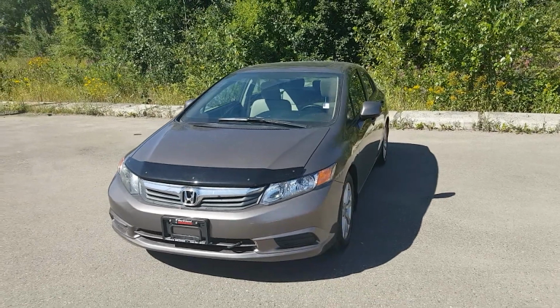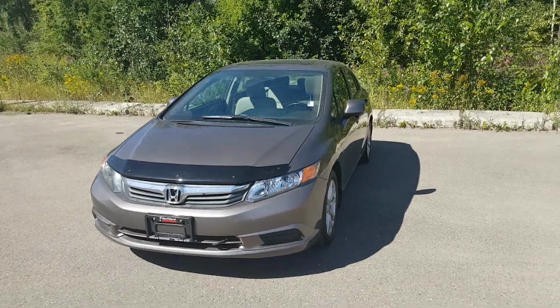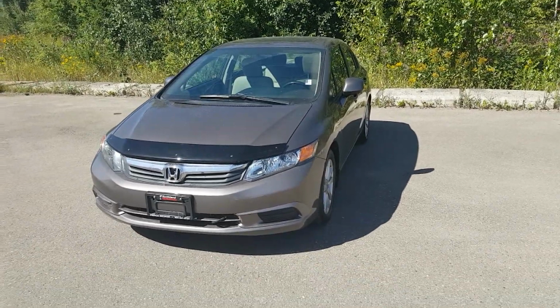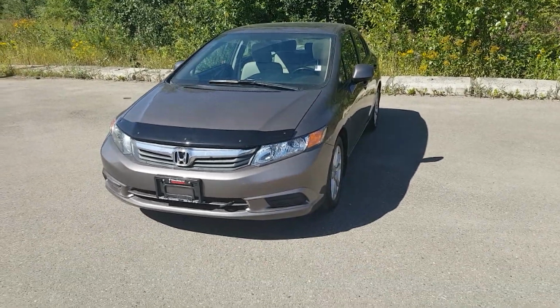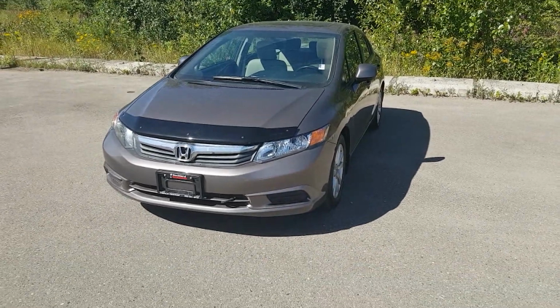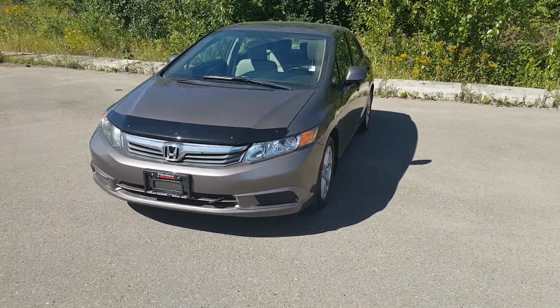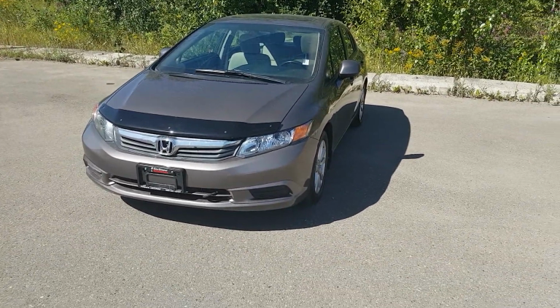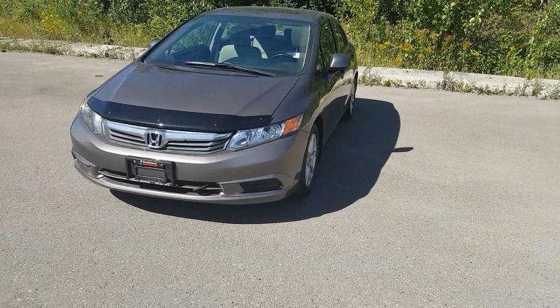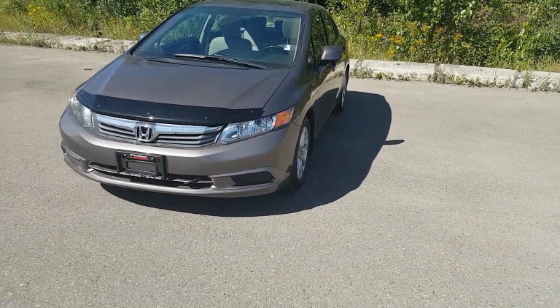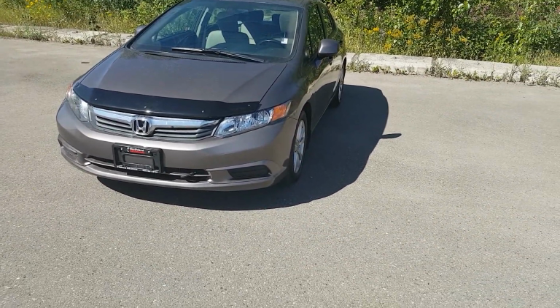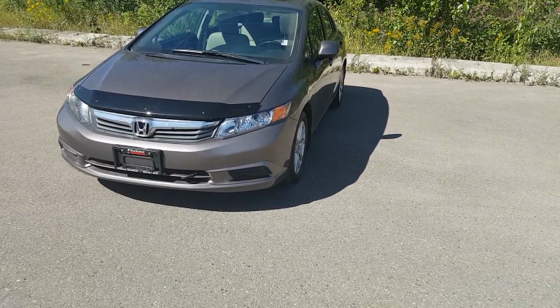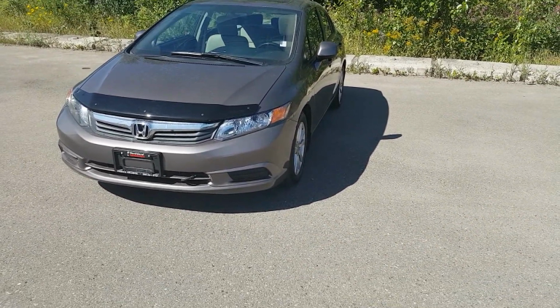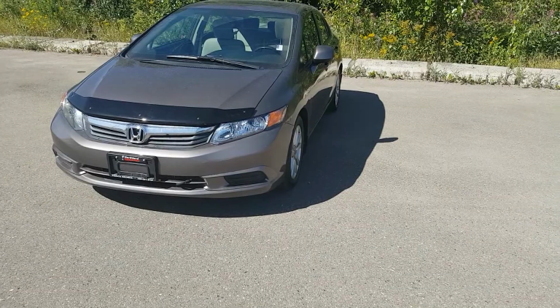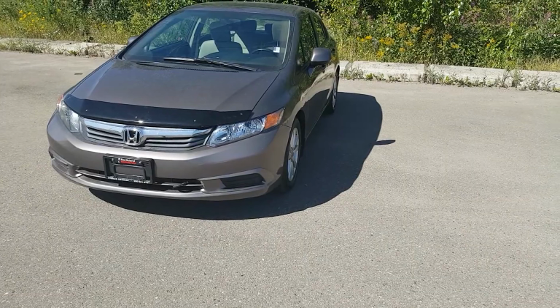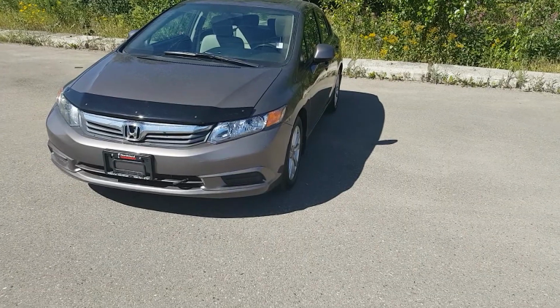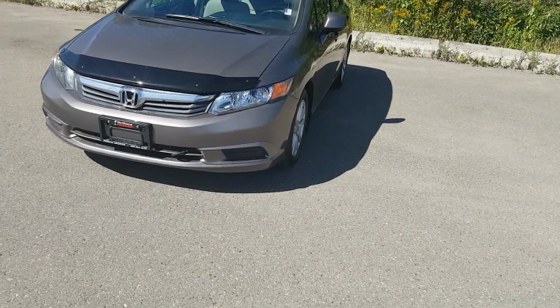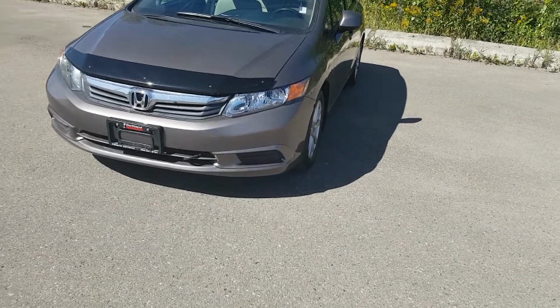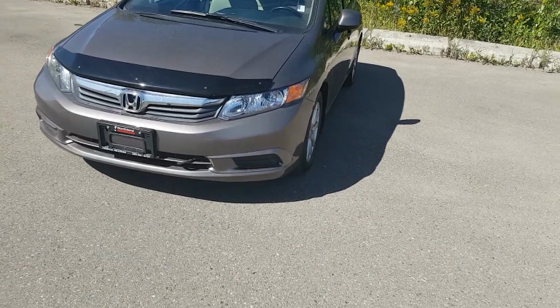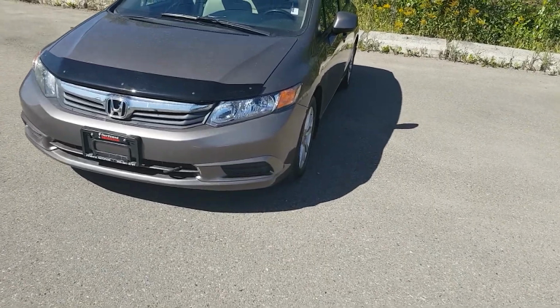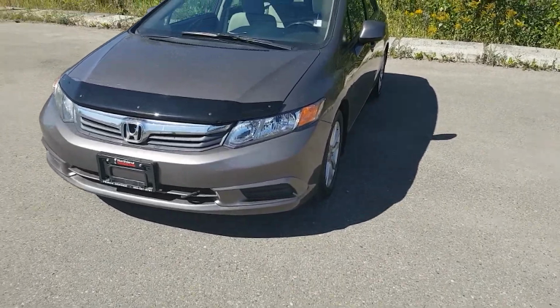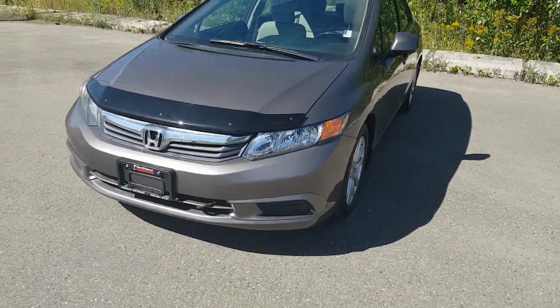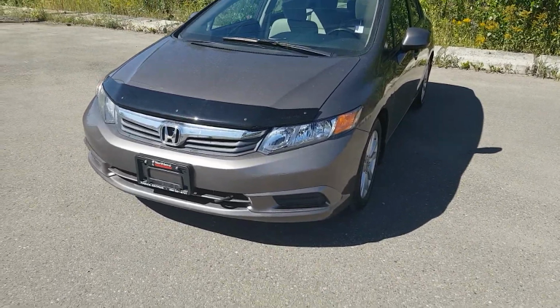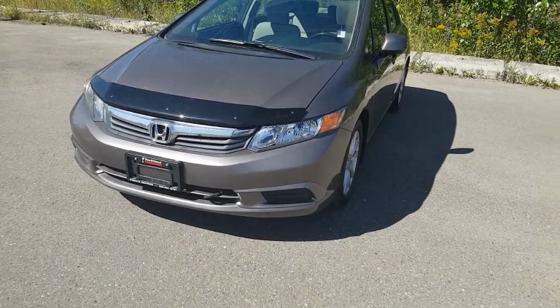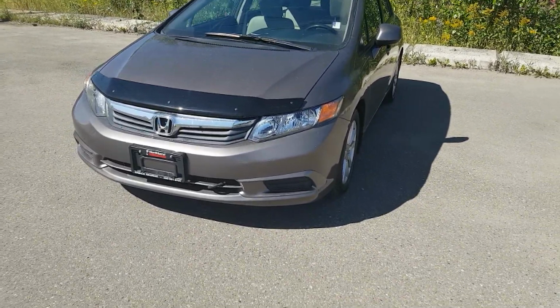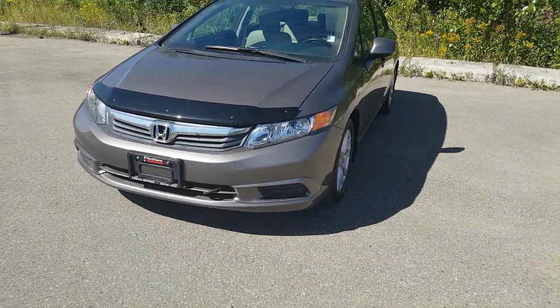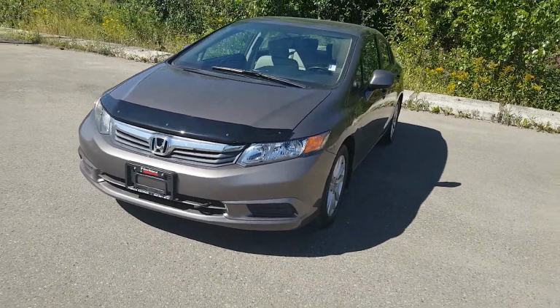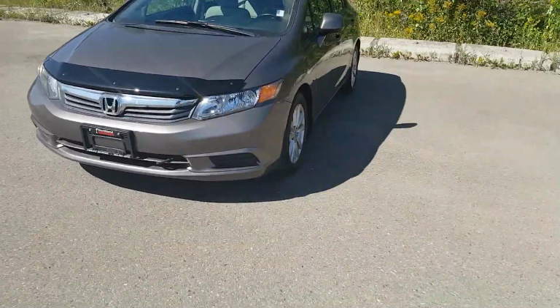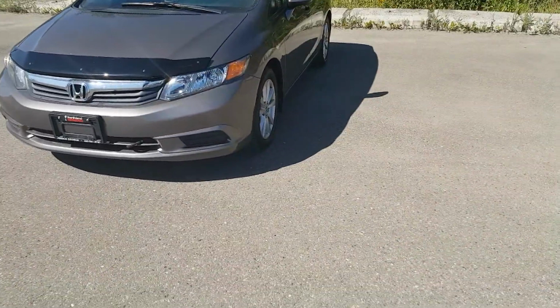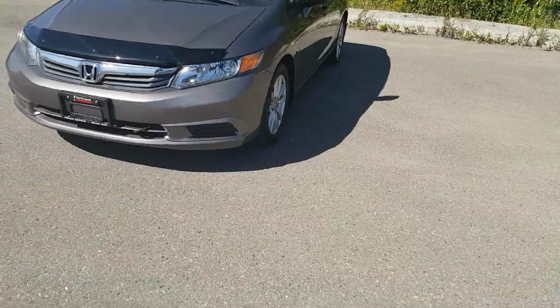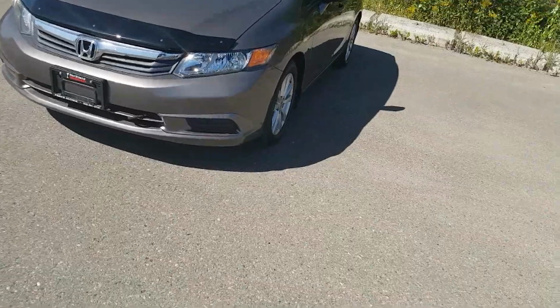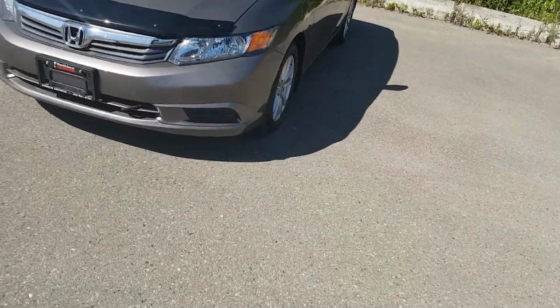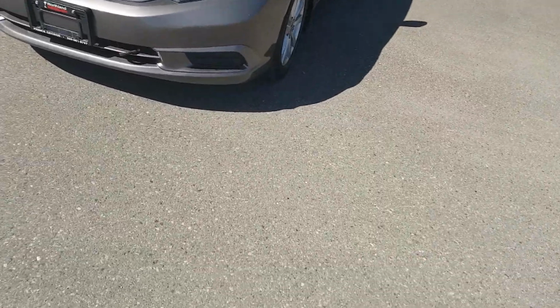Hi guys, Avery here at Northland Nissan. Today we're looking at a 2012 Honda Civic LX. As you can see, this model is a nice titanium color, and I'm going to bring you on a brief walkthrough.